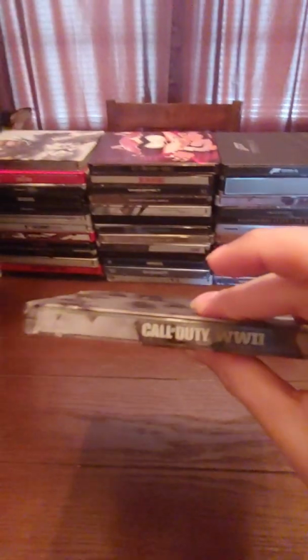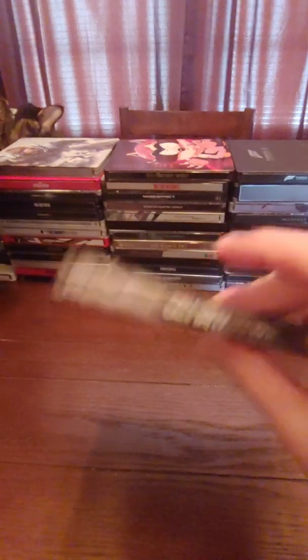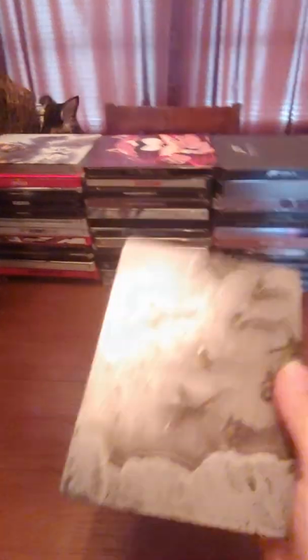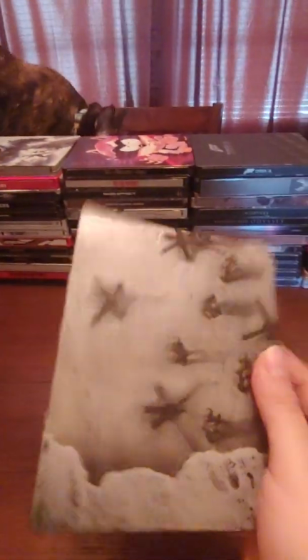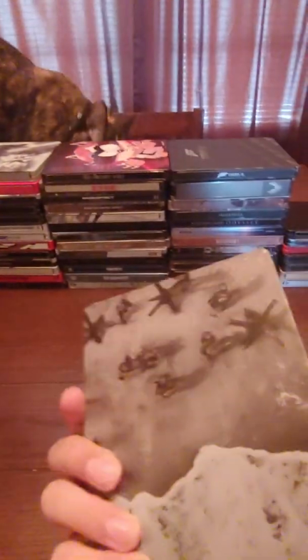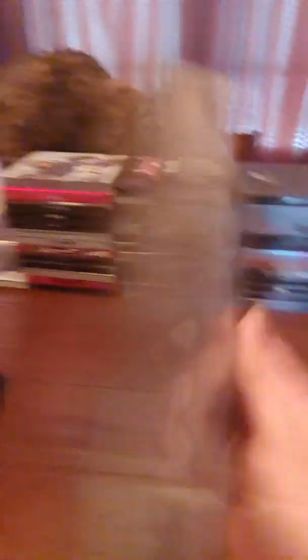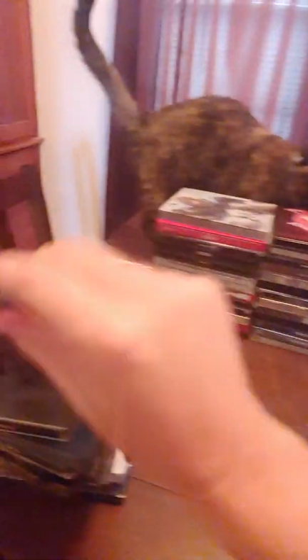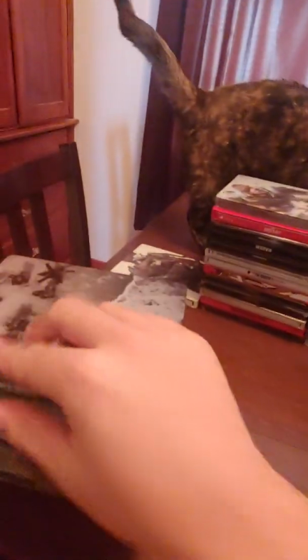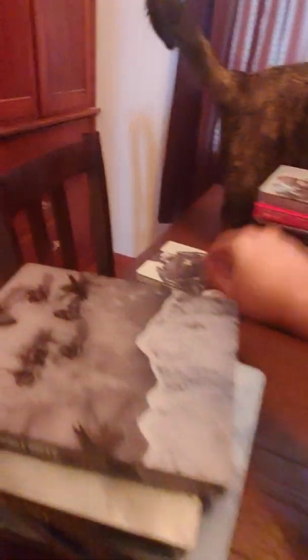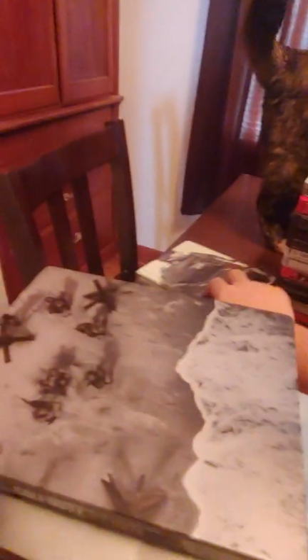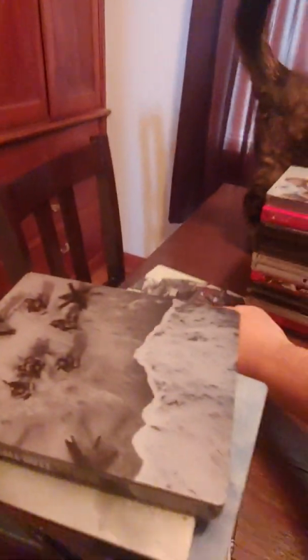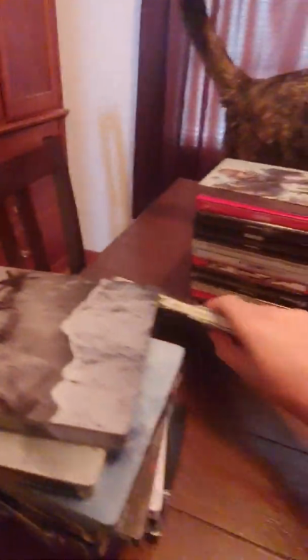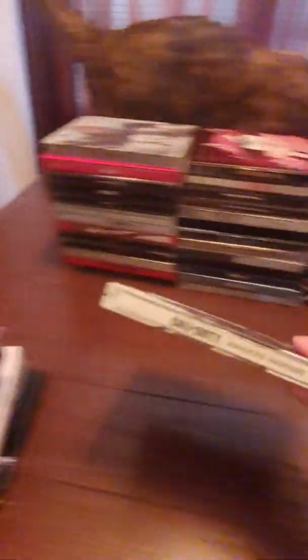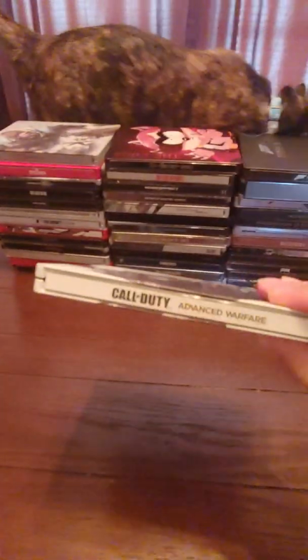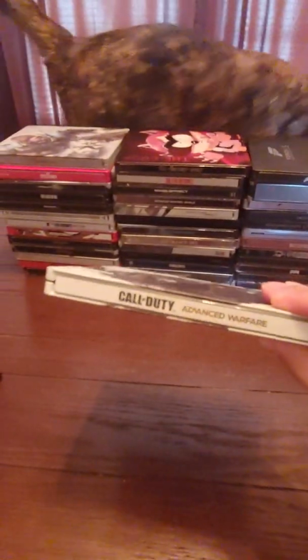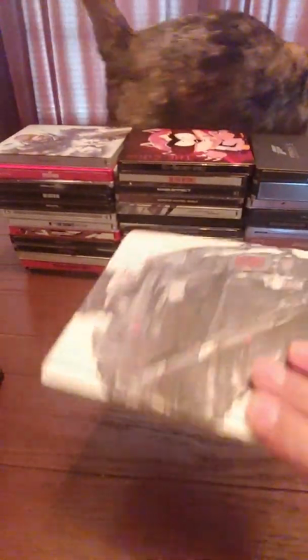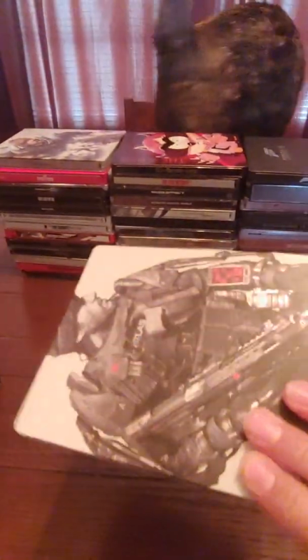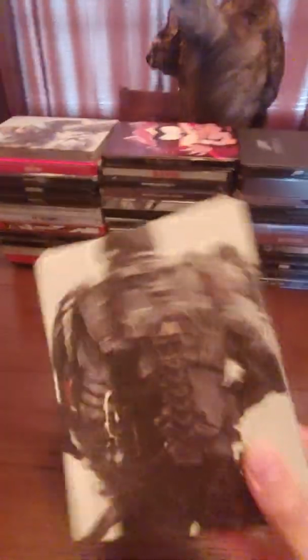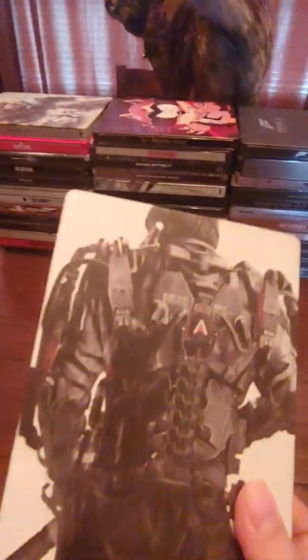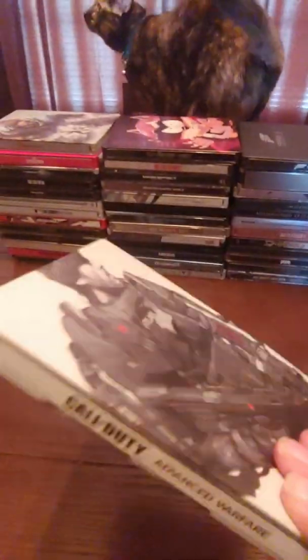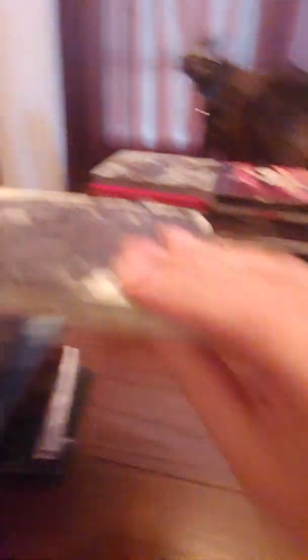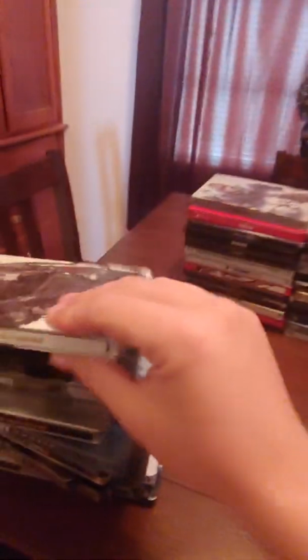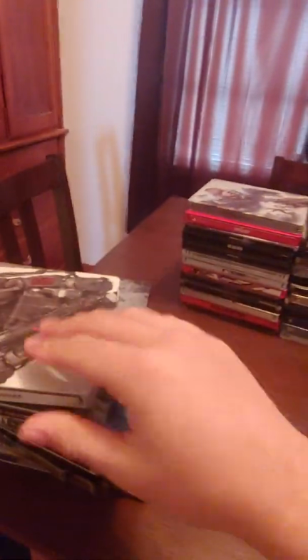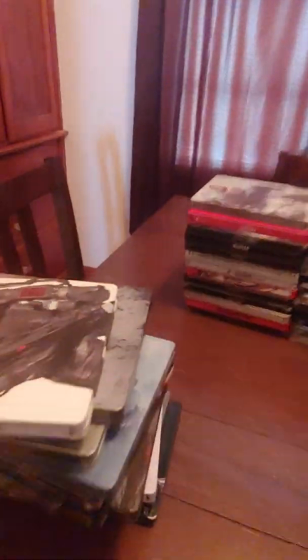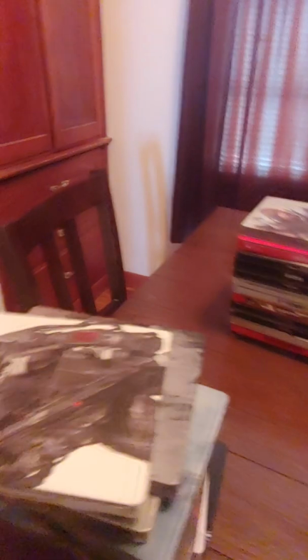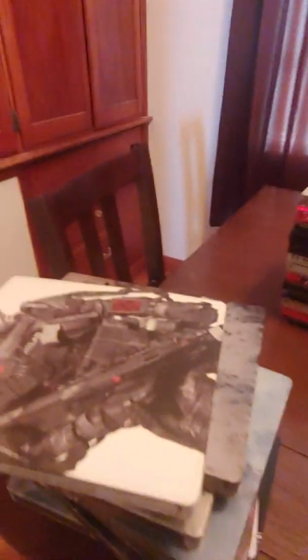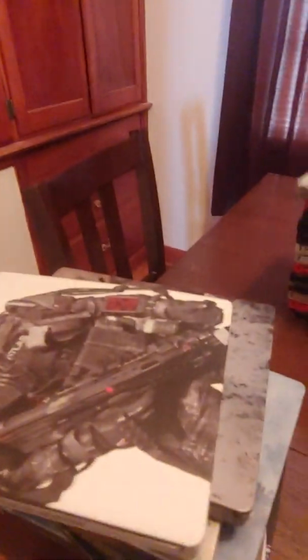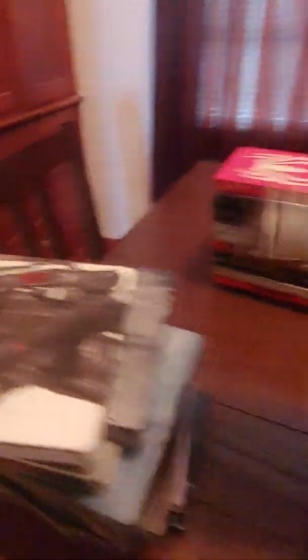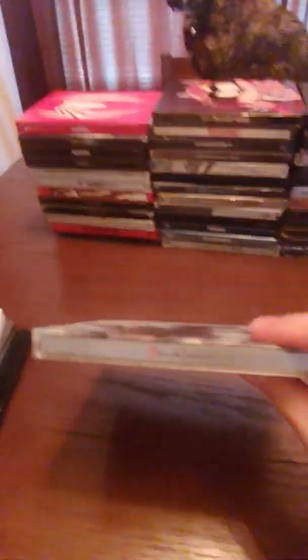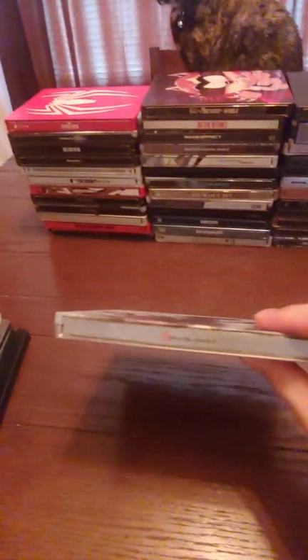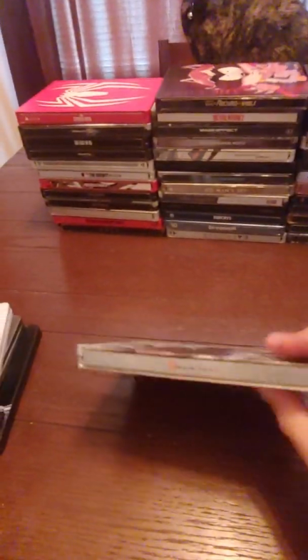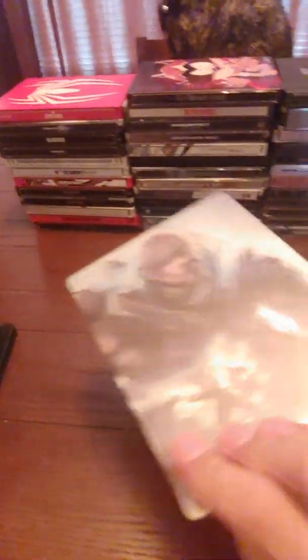Call of Duty: World War II steelbook. Call of Duty: Advanced Warfare. And Gears of War 4.